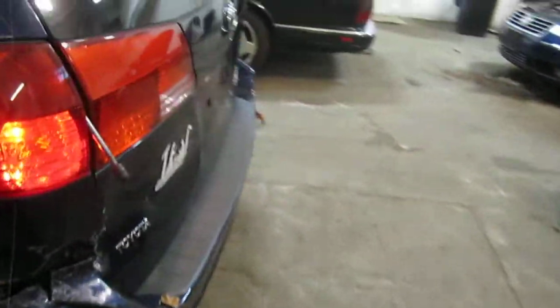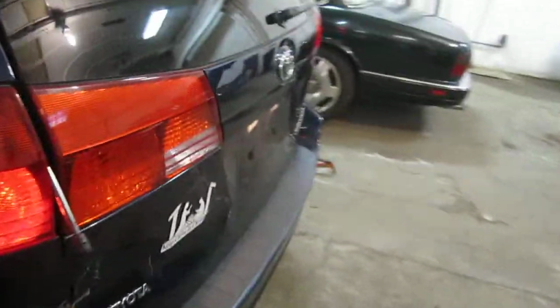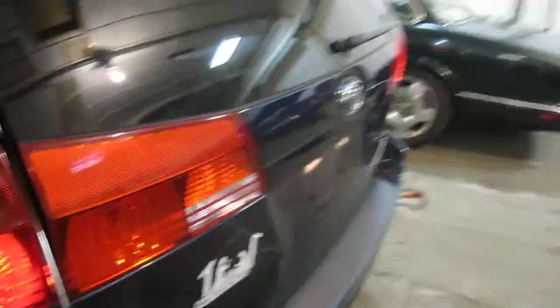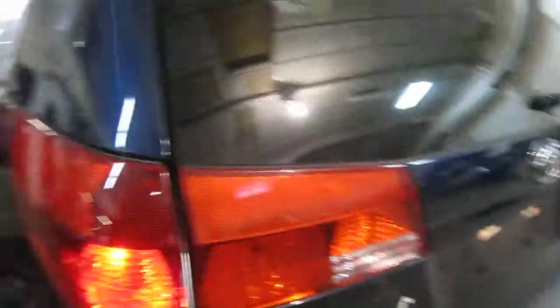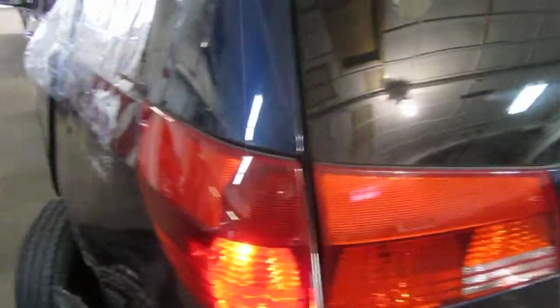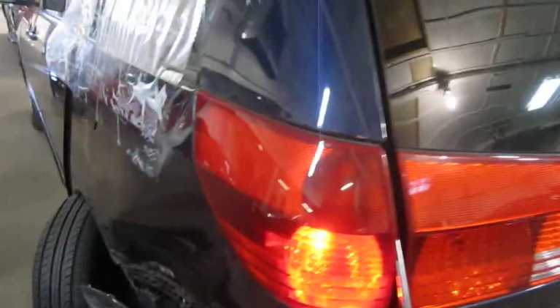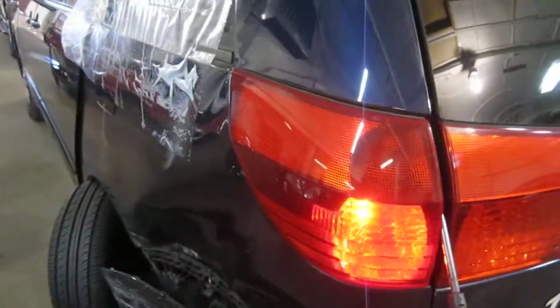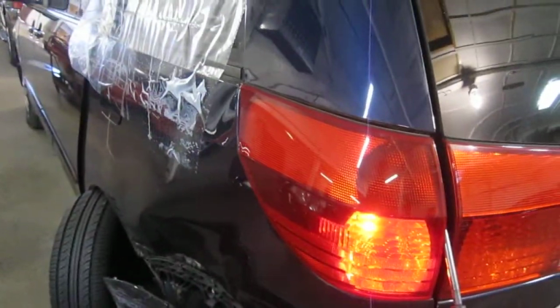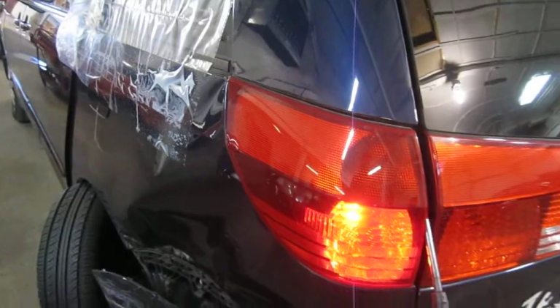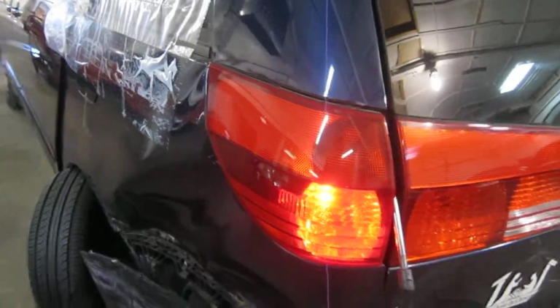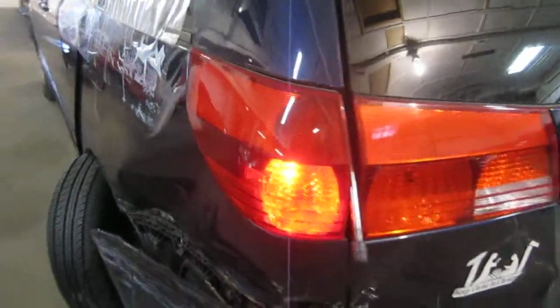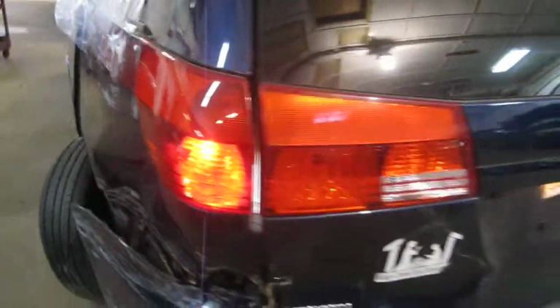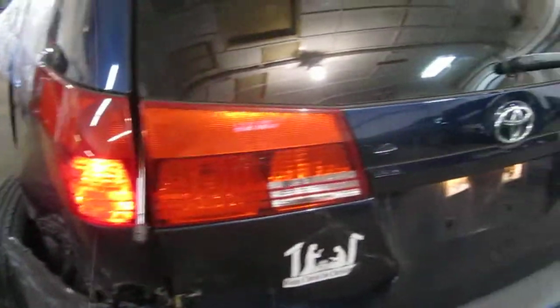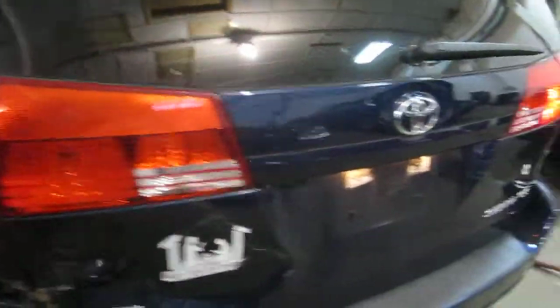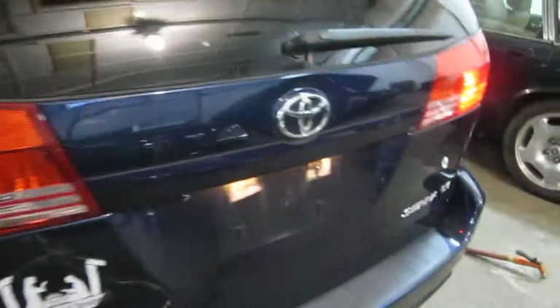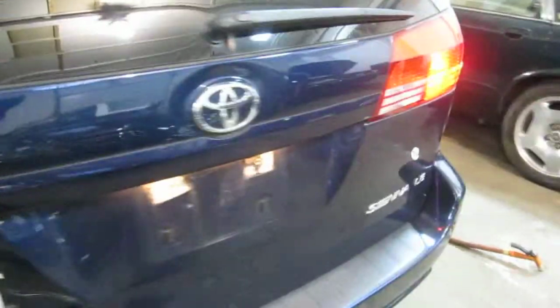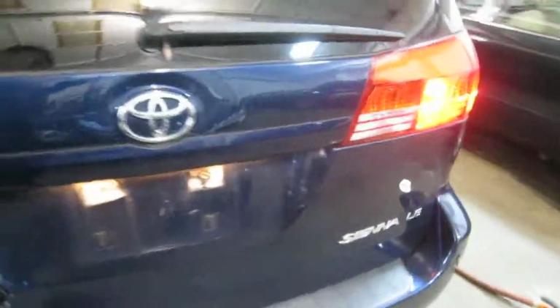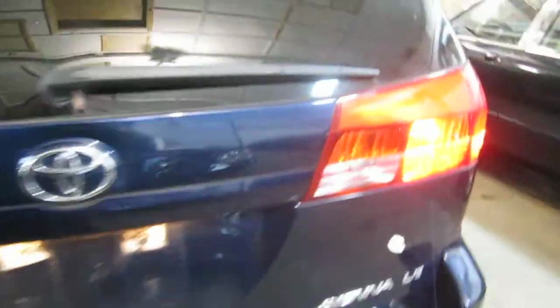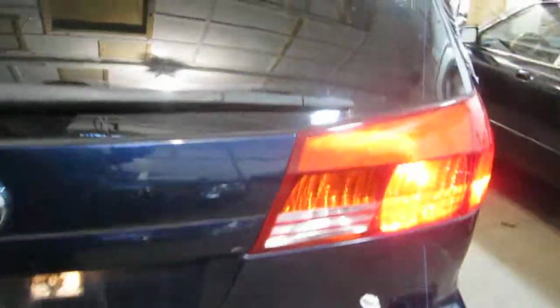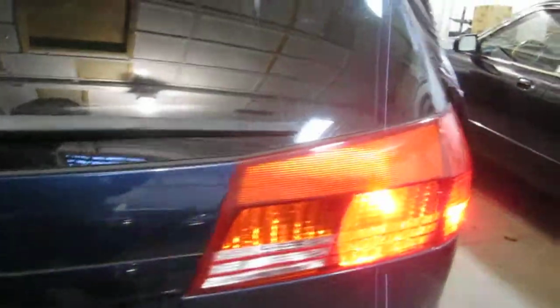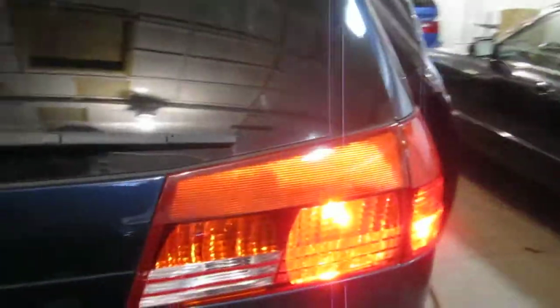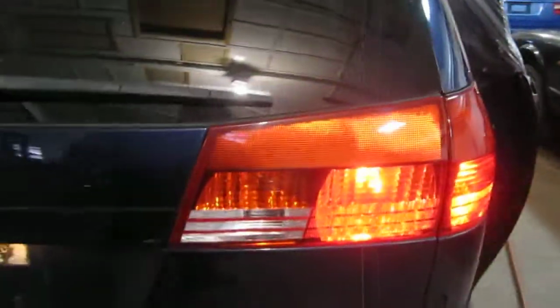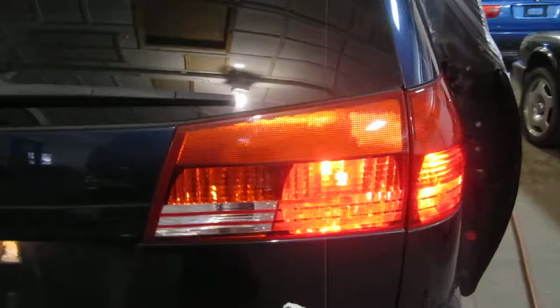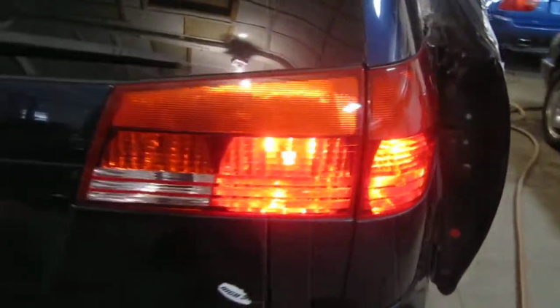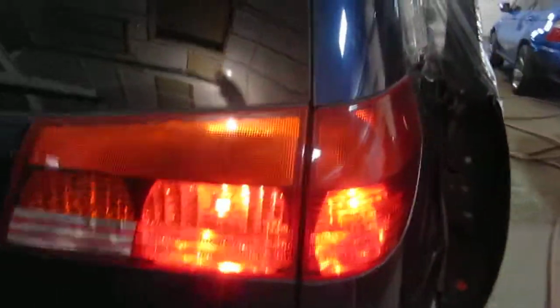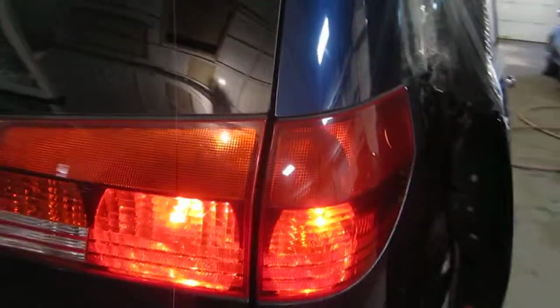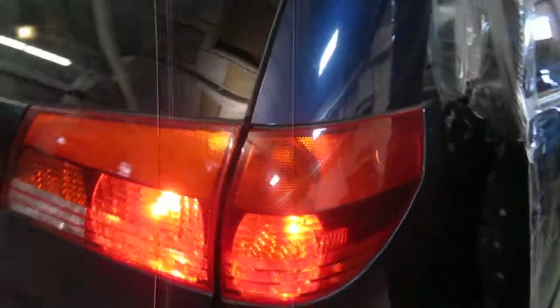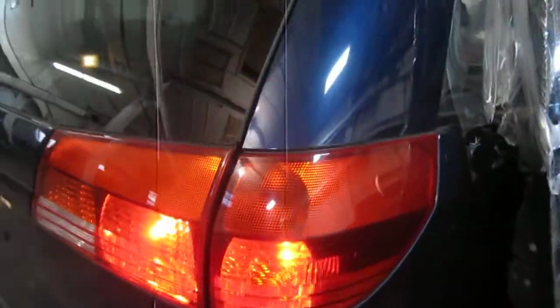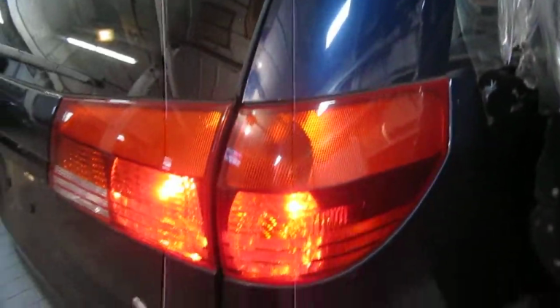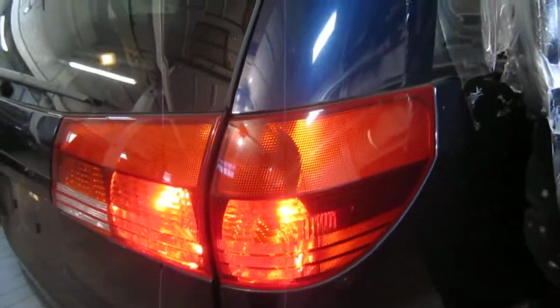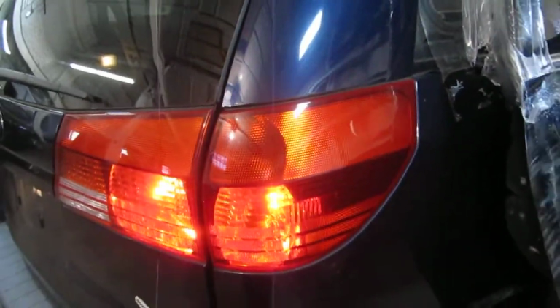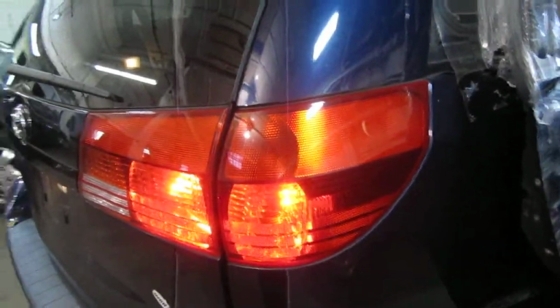The vehicle does still have a good driver side quarter mounted taillight as well as a good right lid mounted taillight and also has a good right quarter mounted taillight.